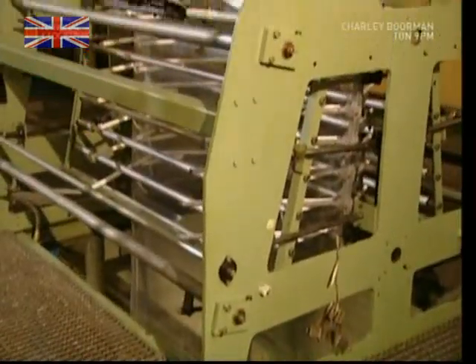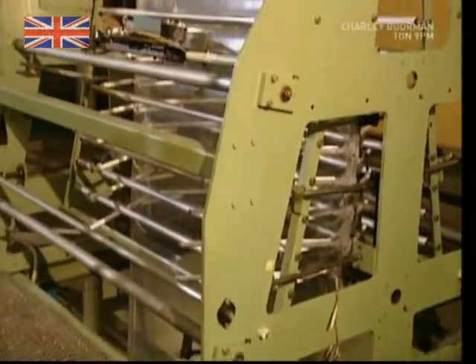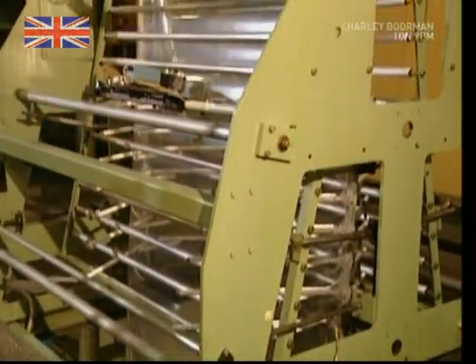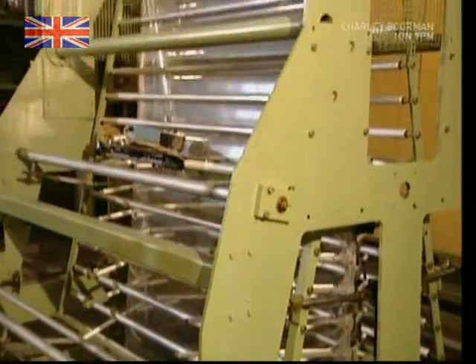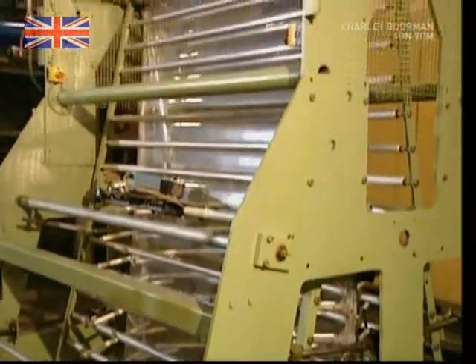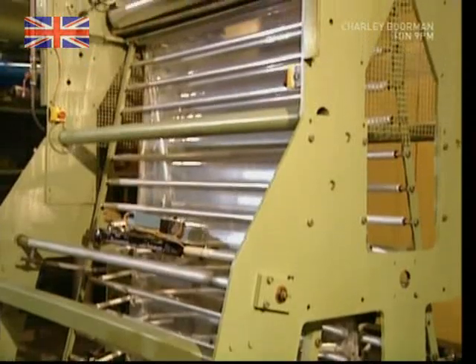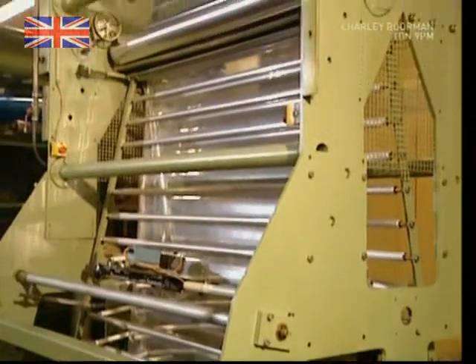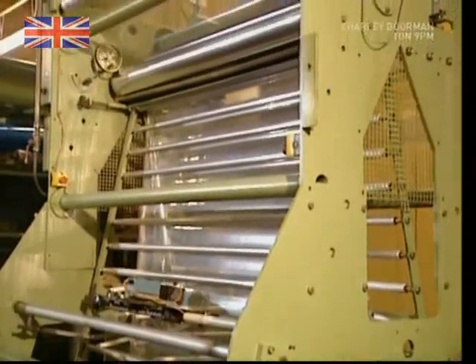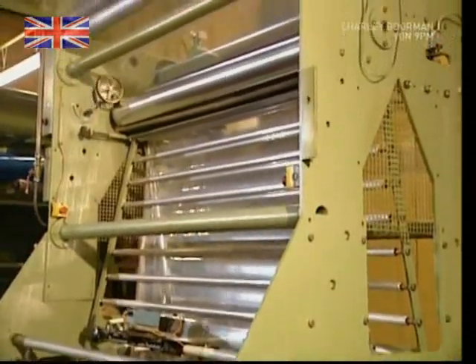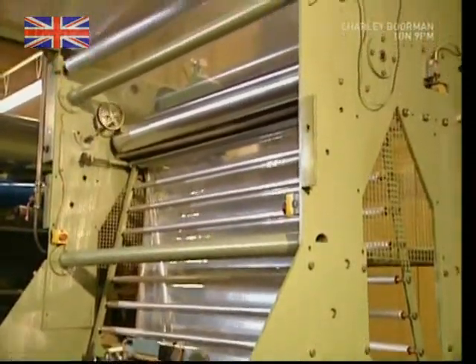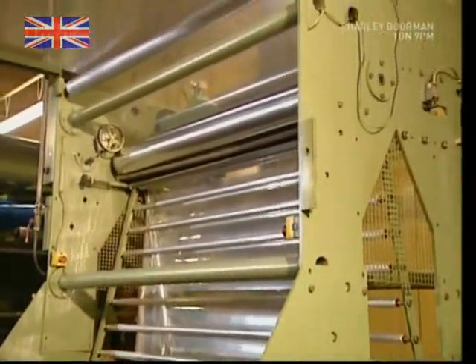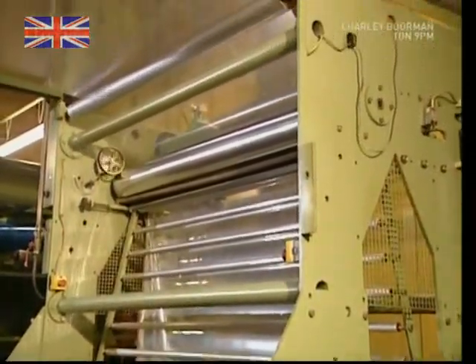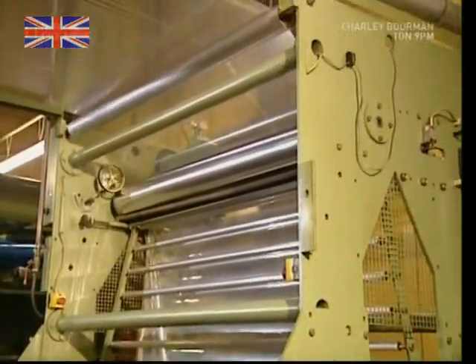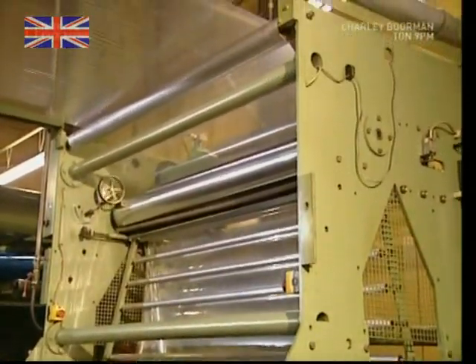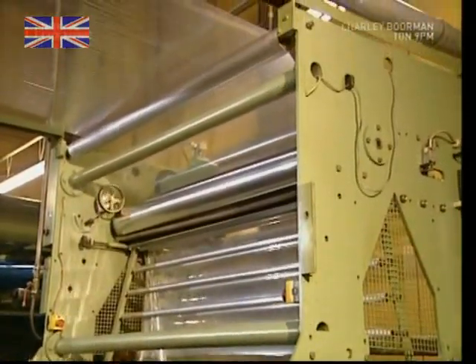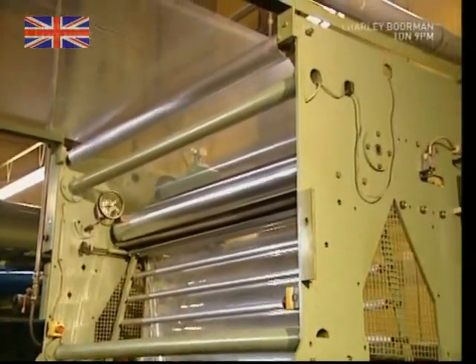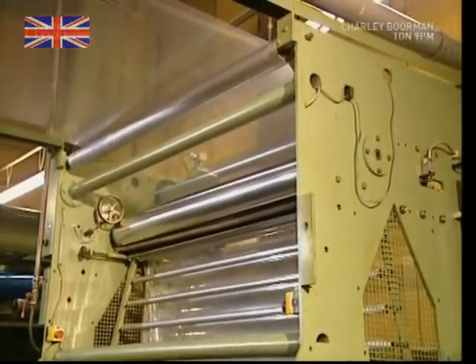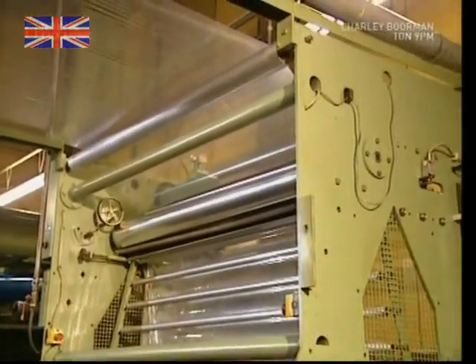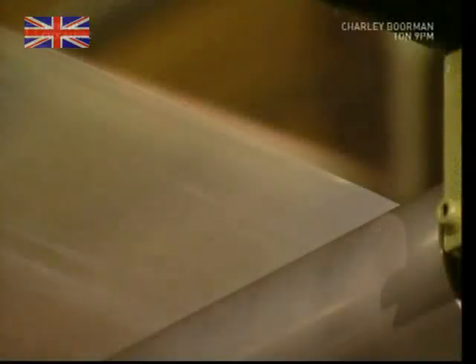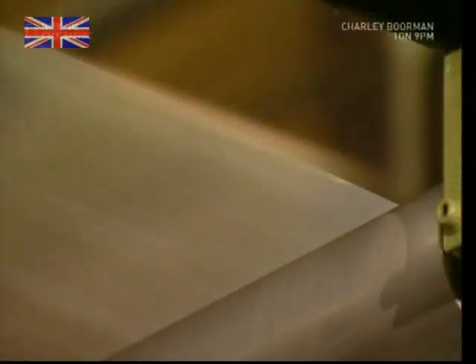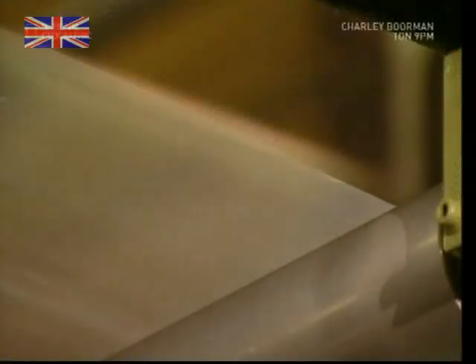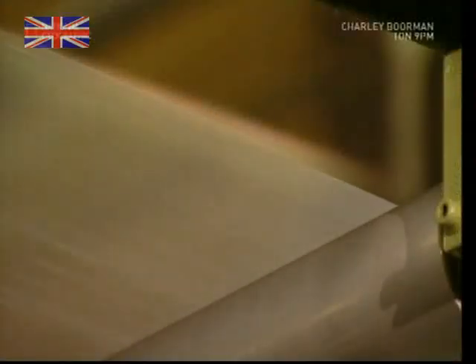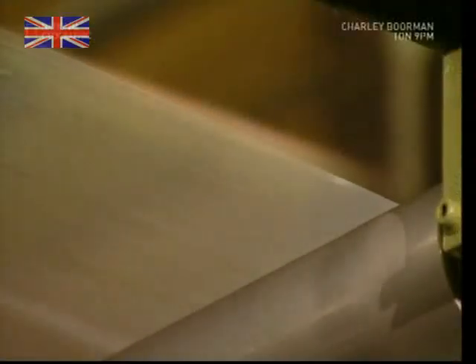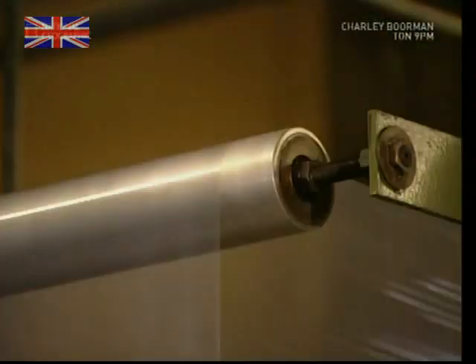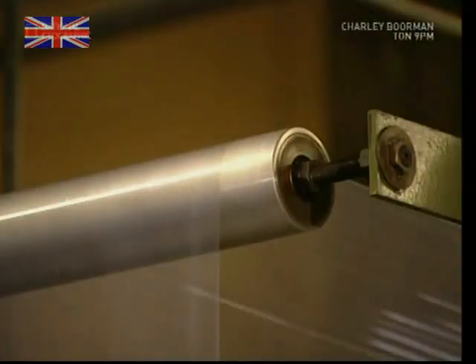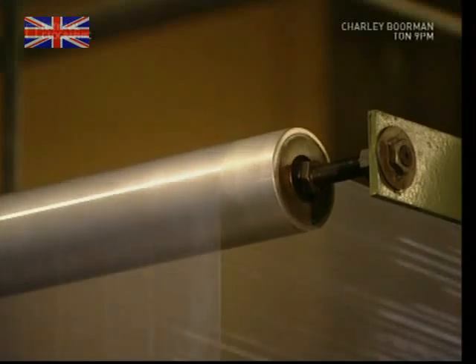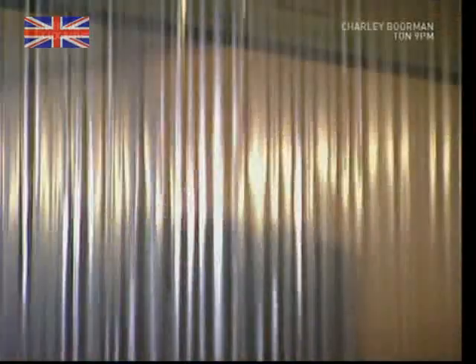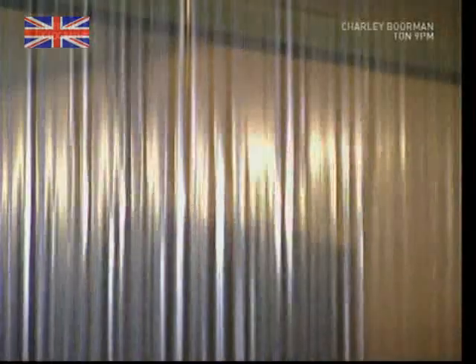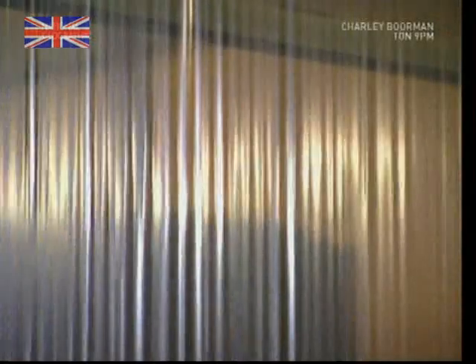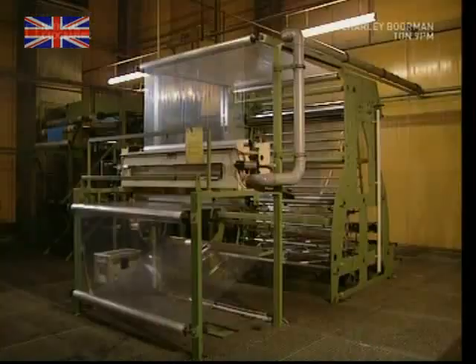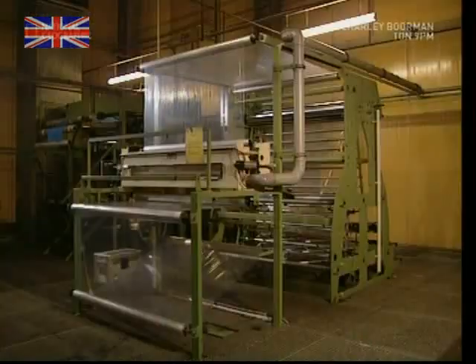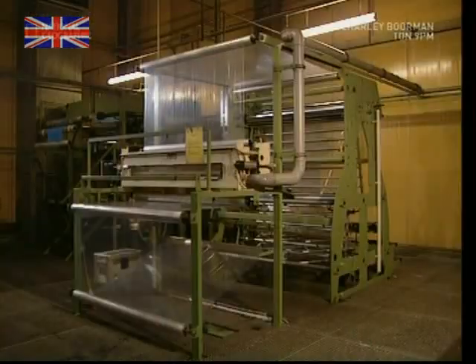On the floor above, the 10-meter-high bubble of clingfilm is carefully flattened to form a double-layered sheet. This is wound onto a large roller, ready for the next step.